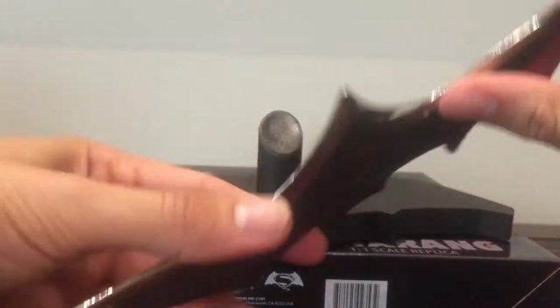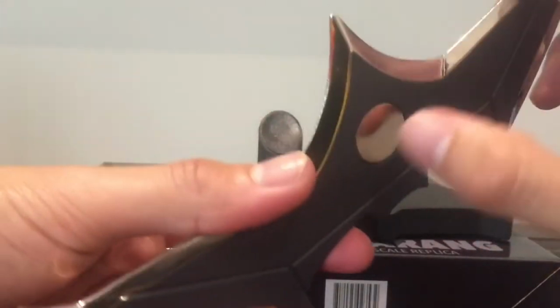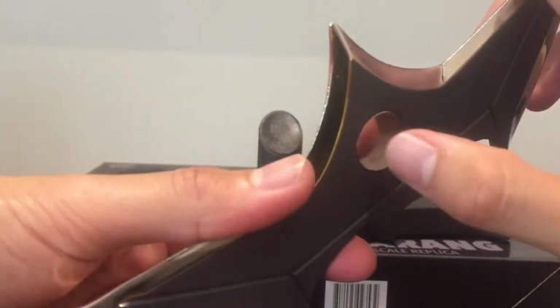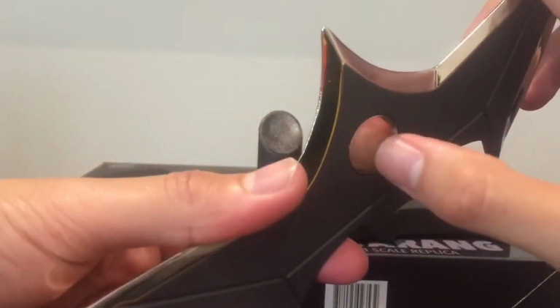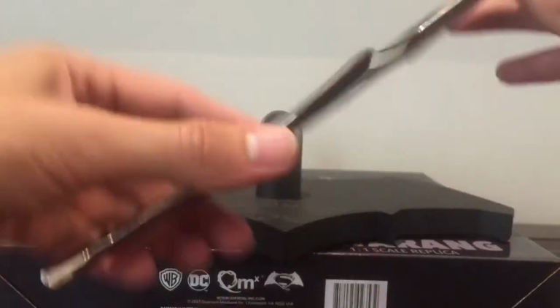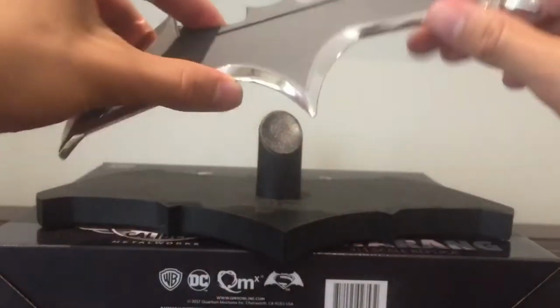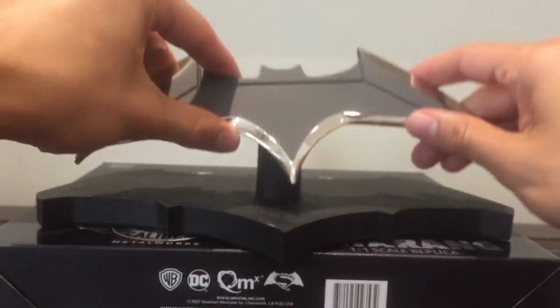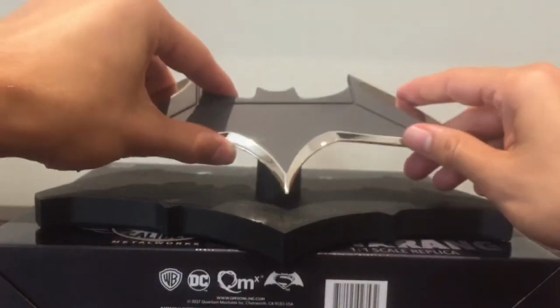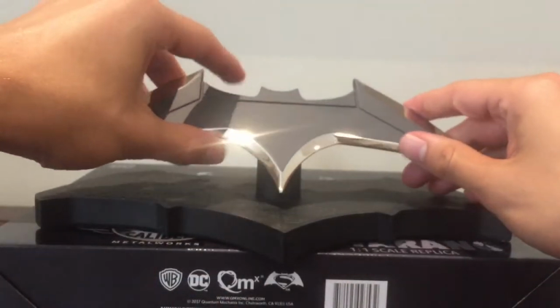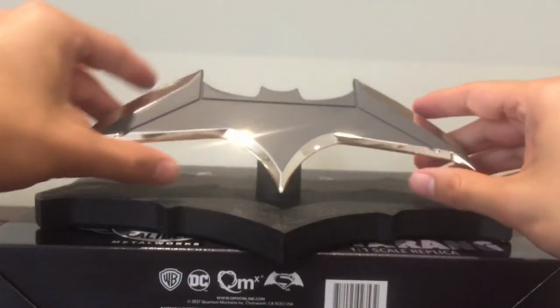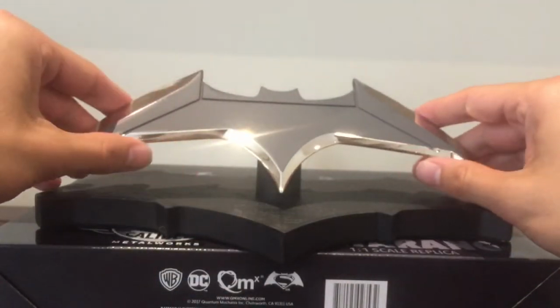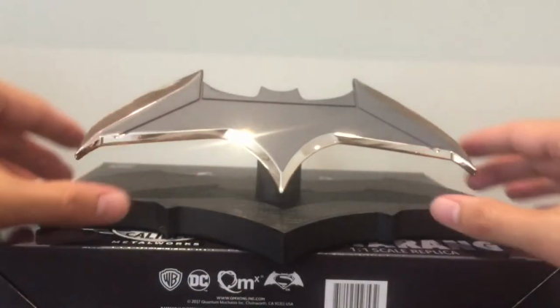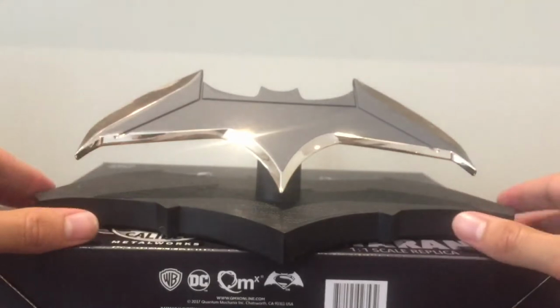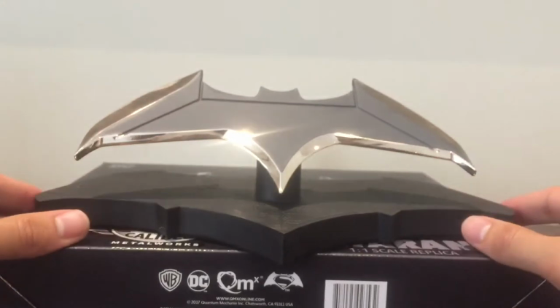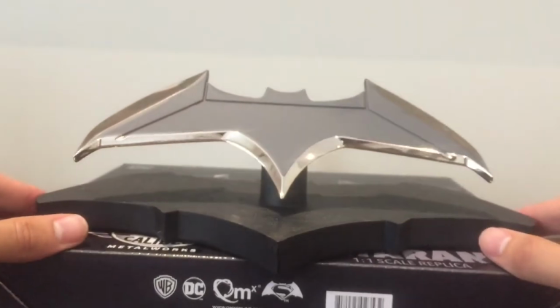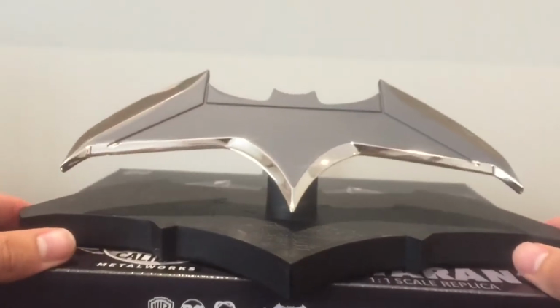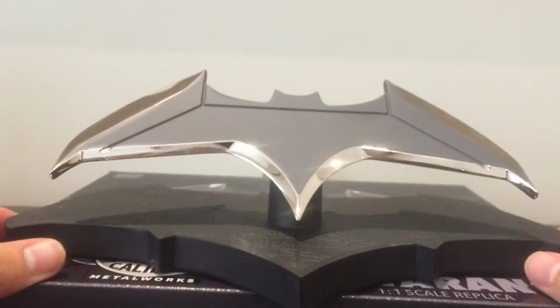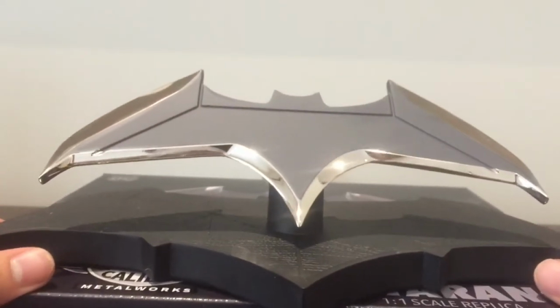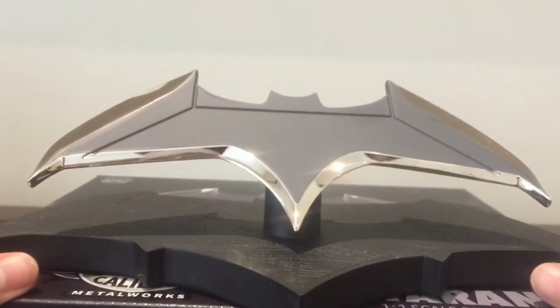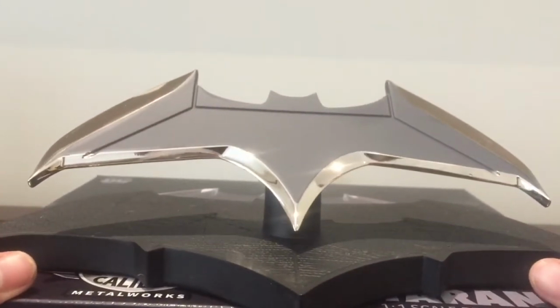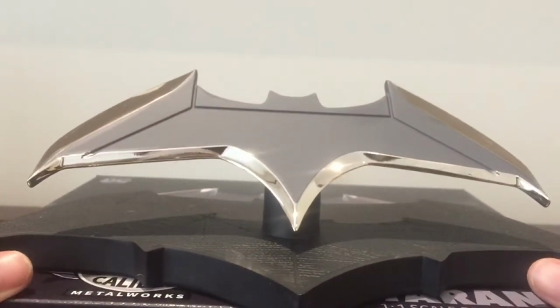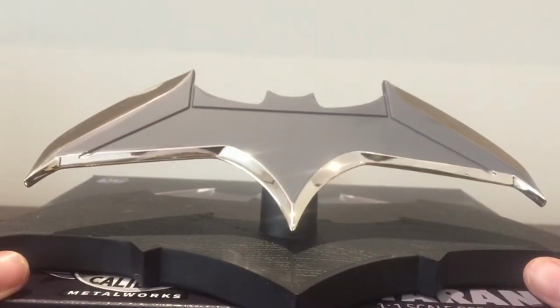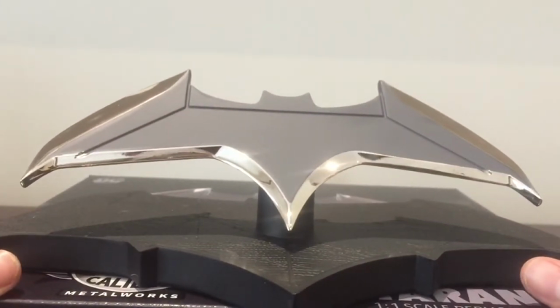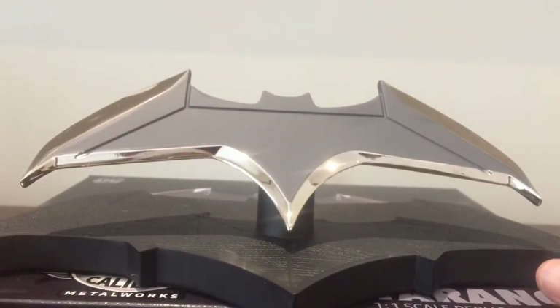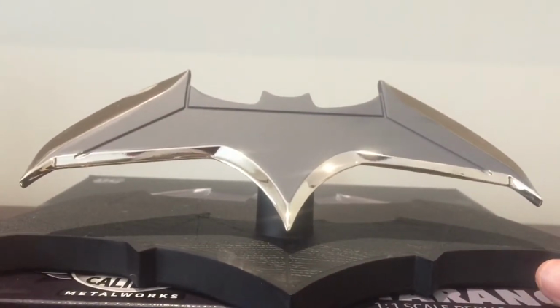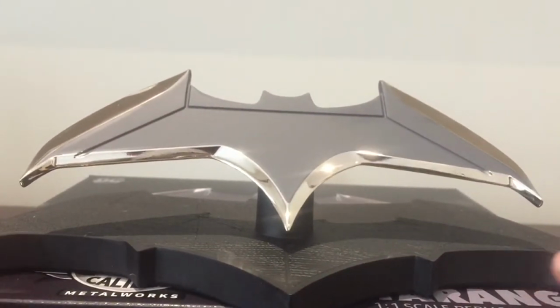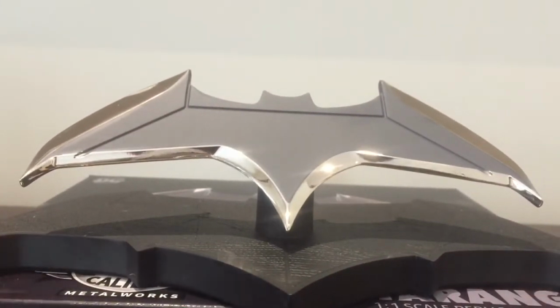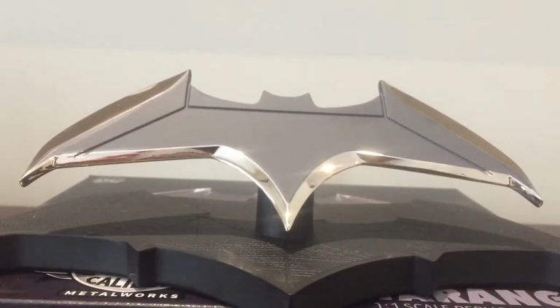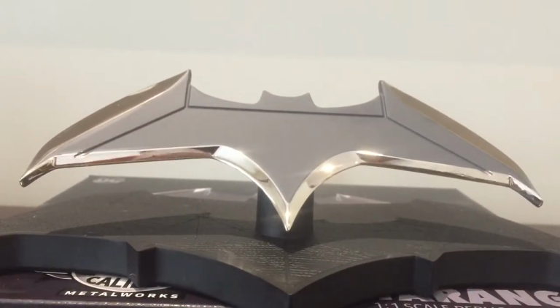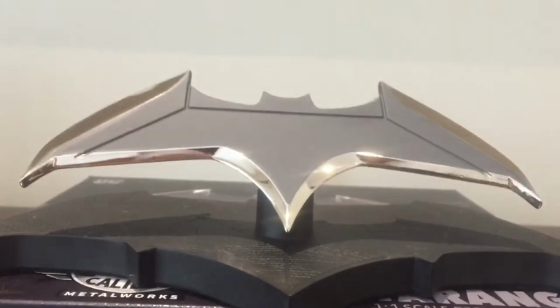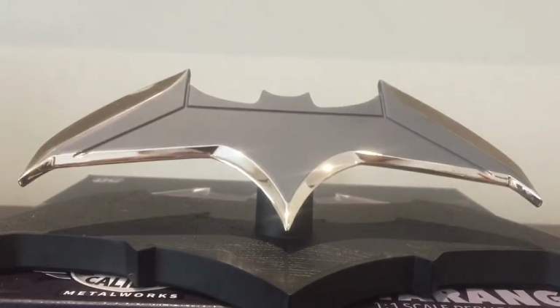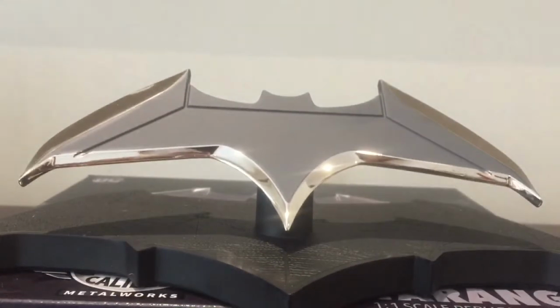It has a little magnet on the back which clips it on nicely there. And there you have the Batarang ready for display.